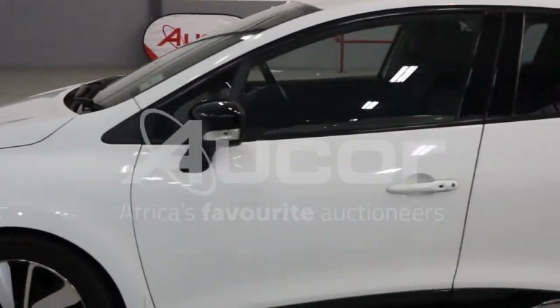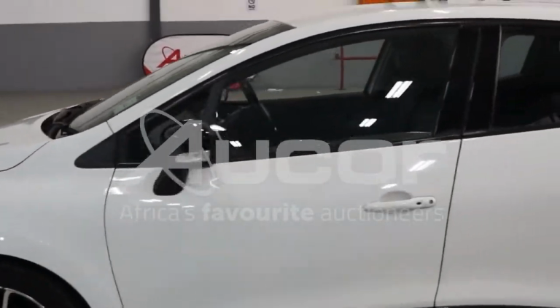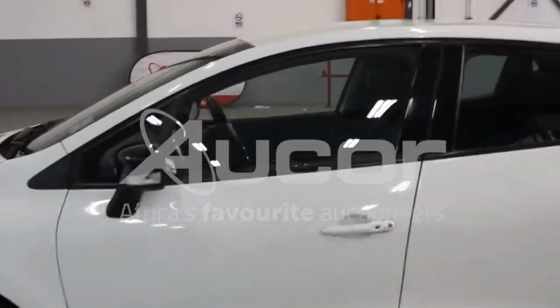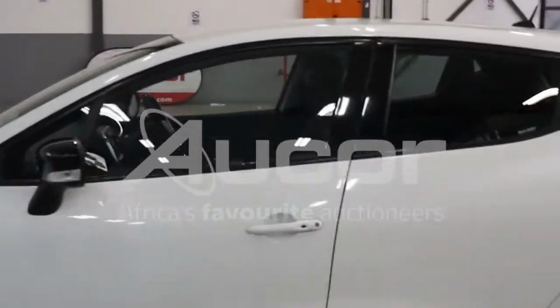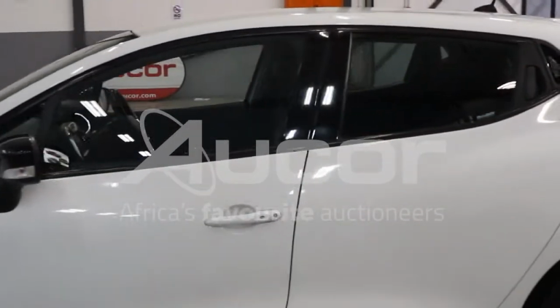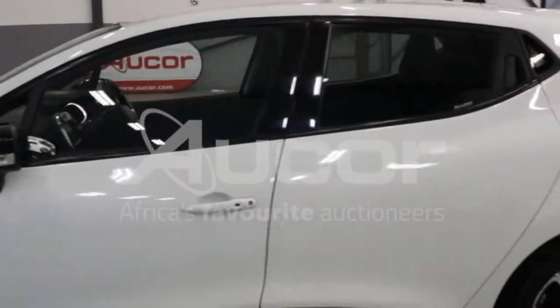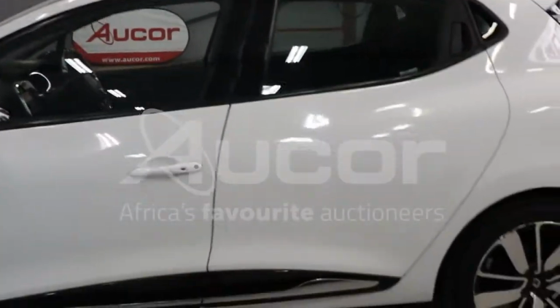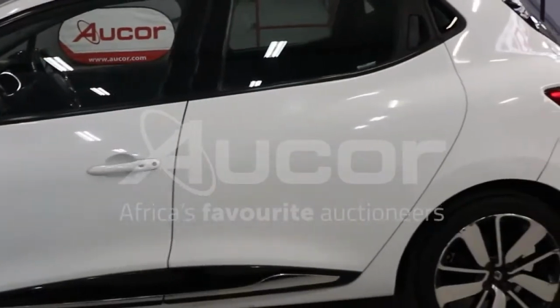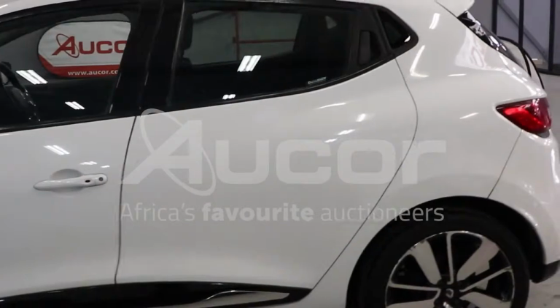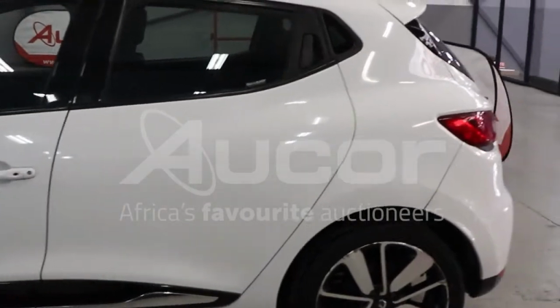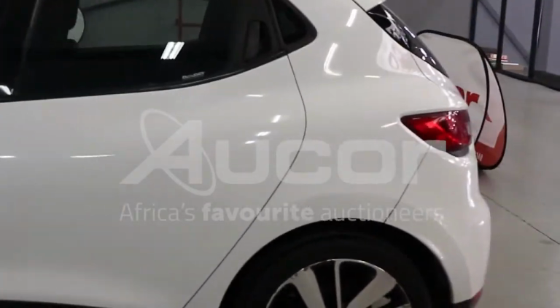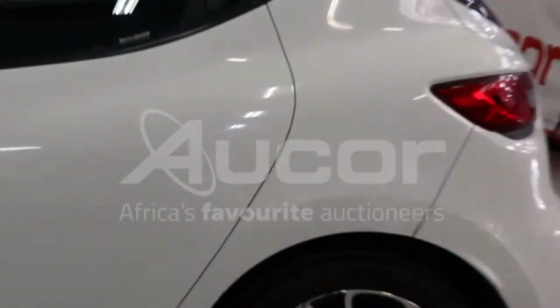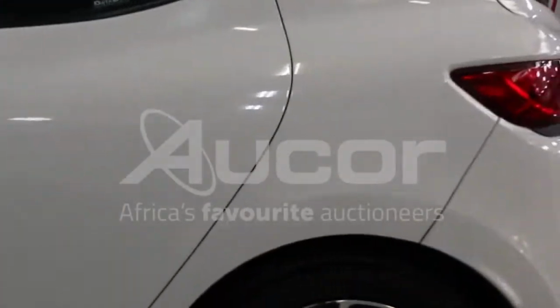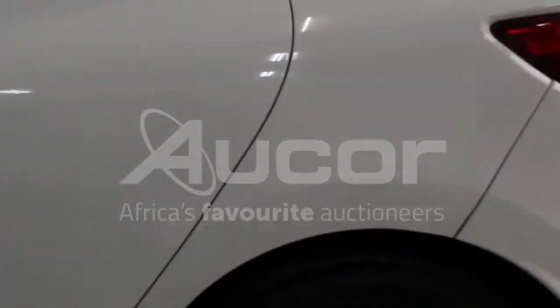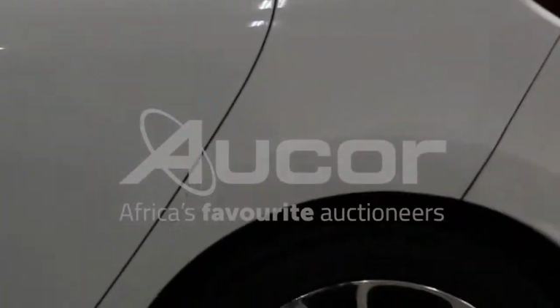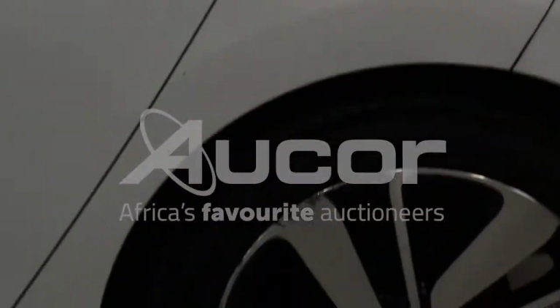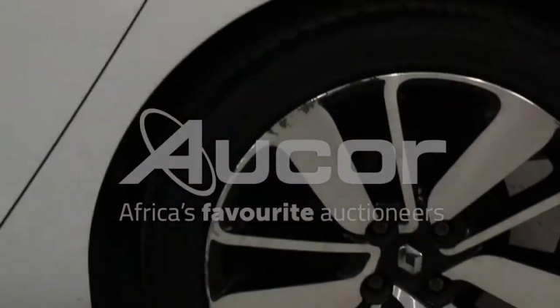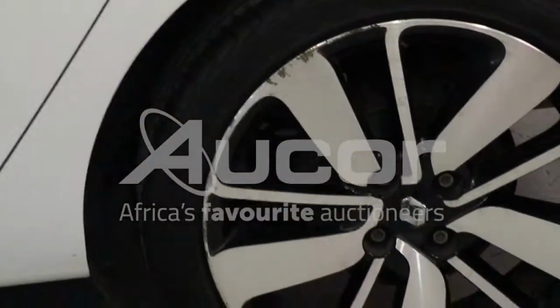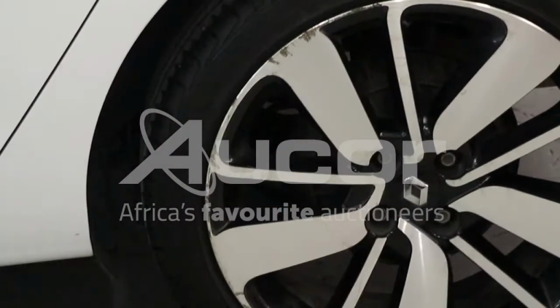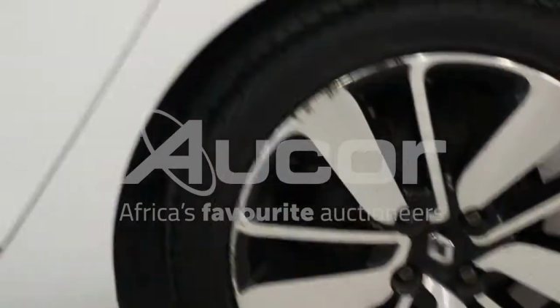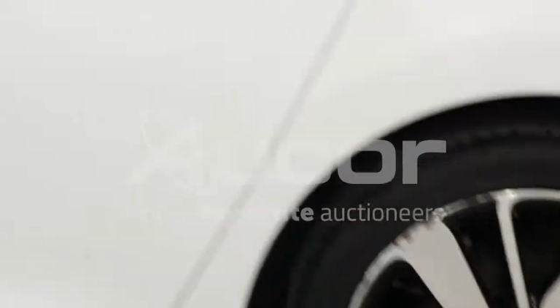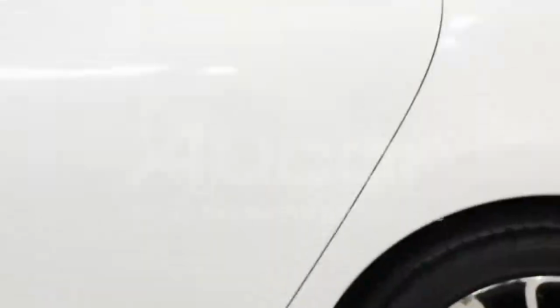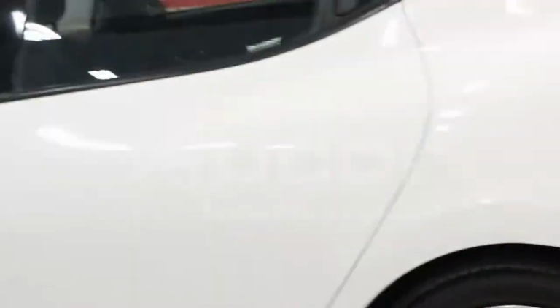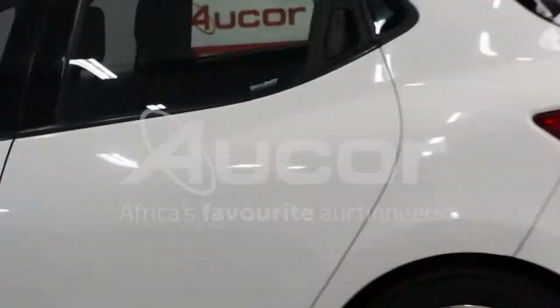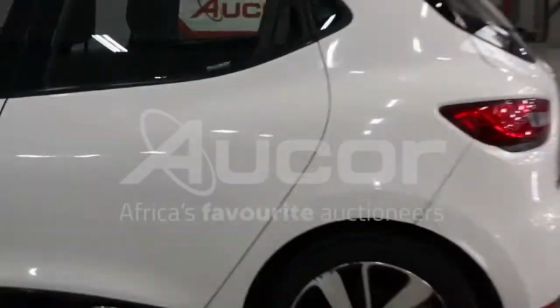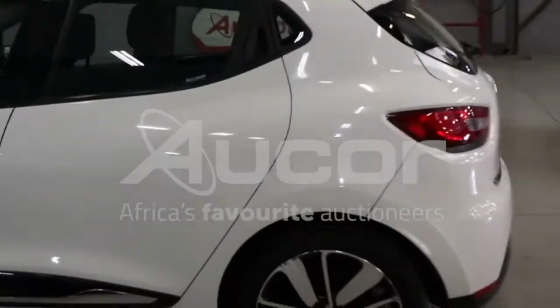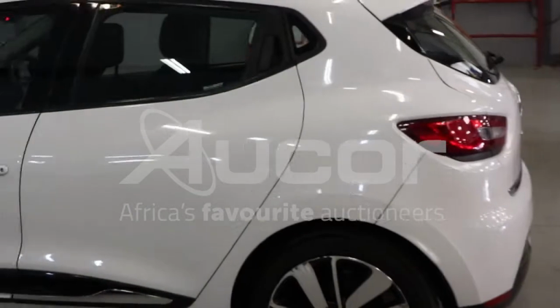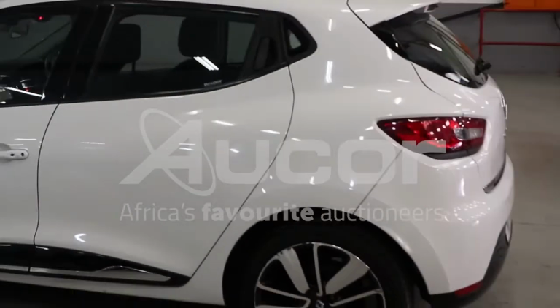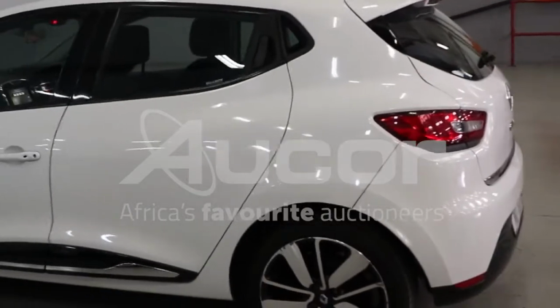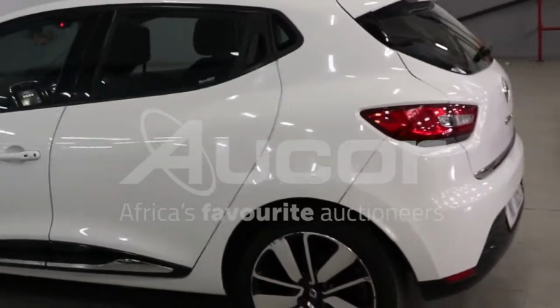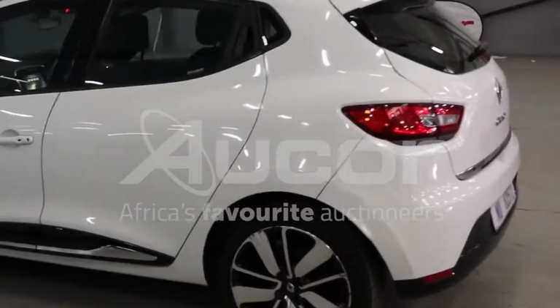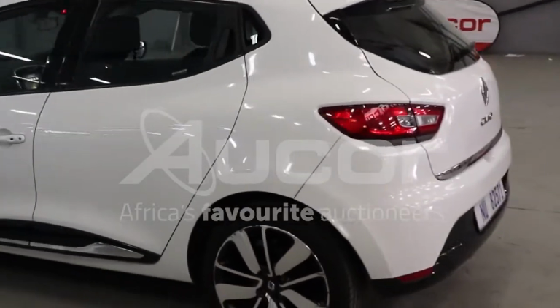There are a couple of scratches on the rims and the mags — nothing major. The overall condition of this car is nice.